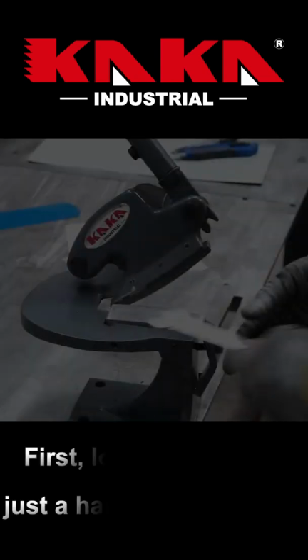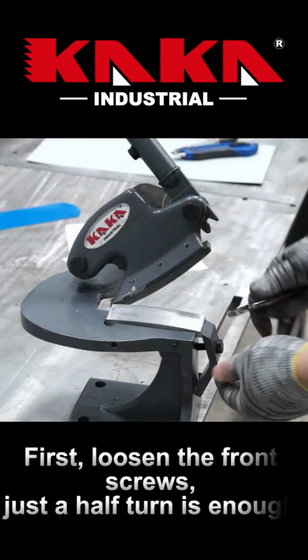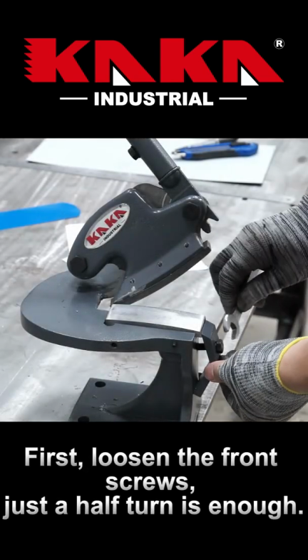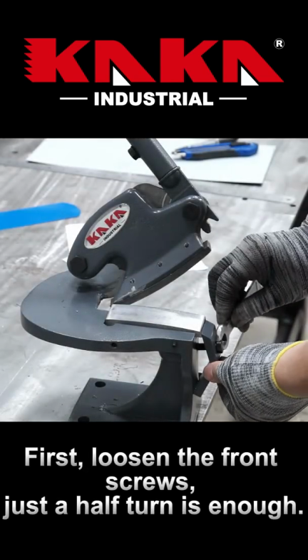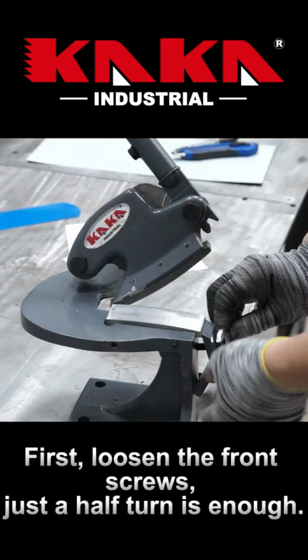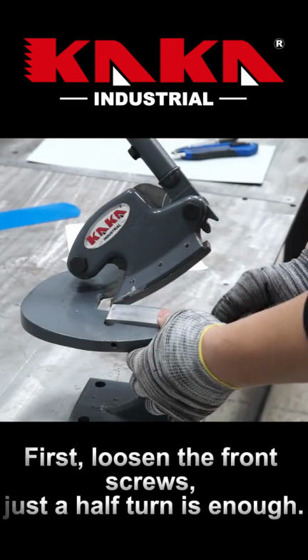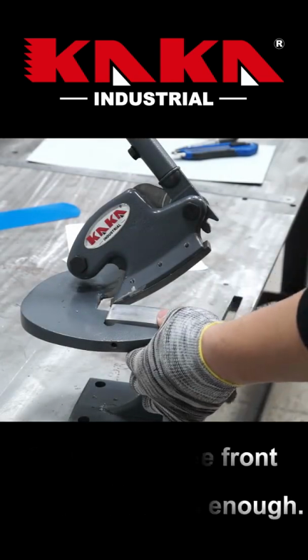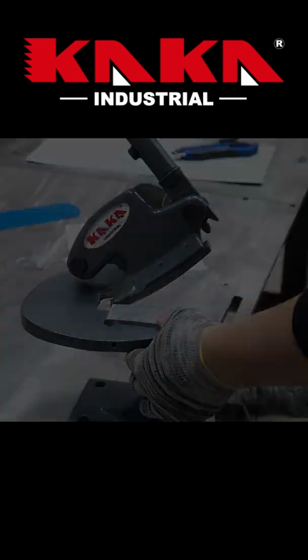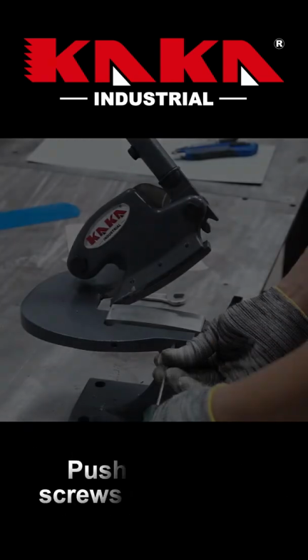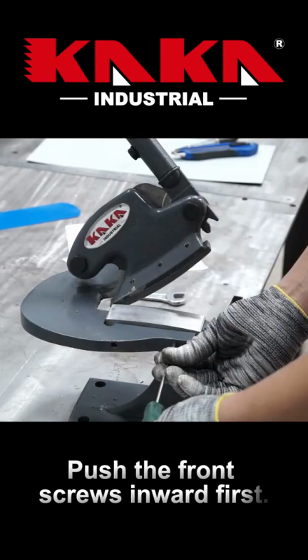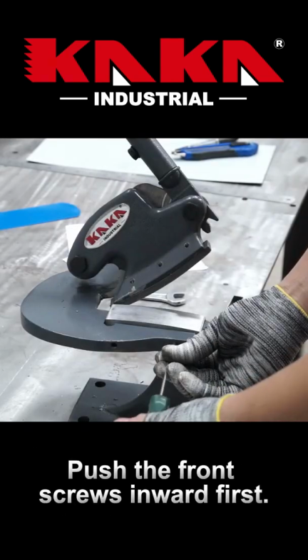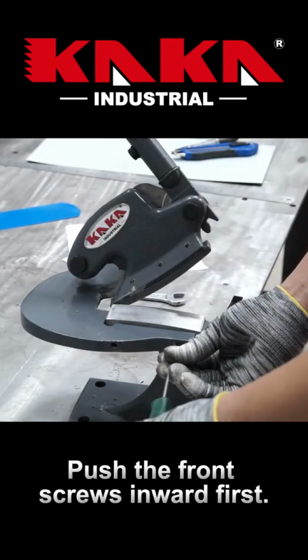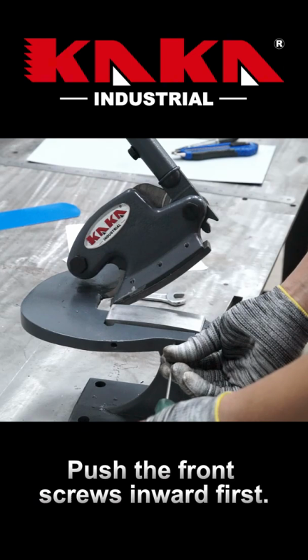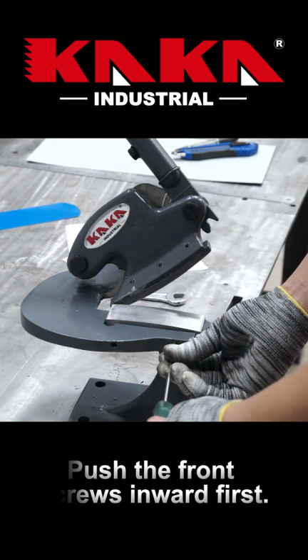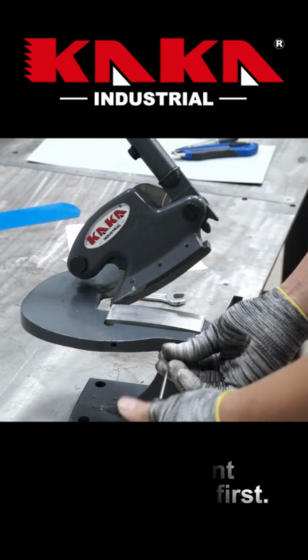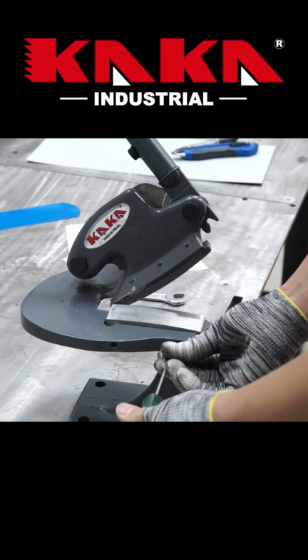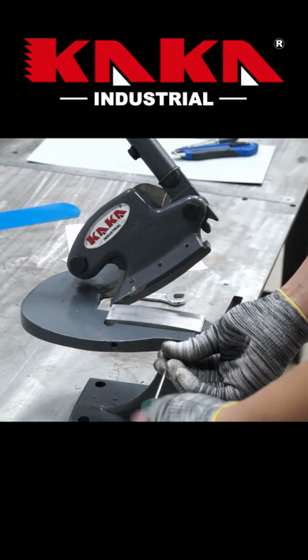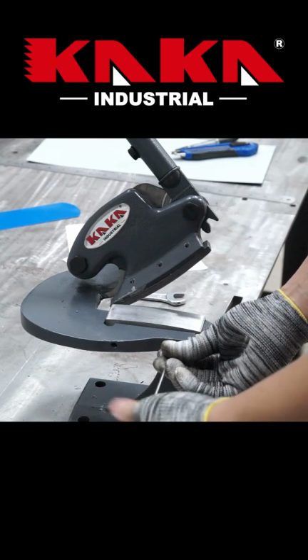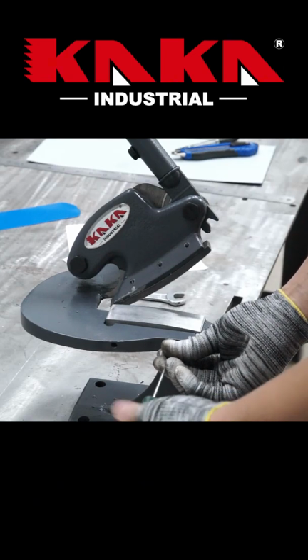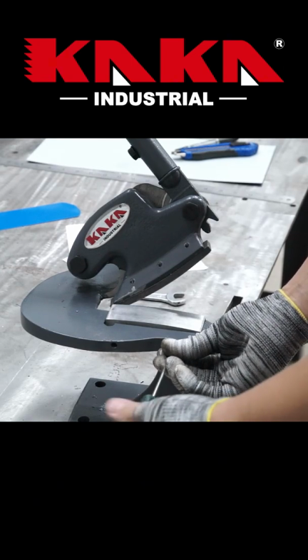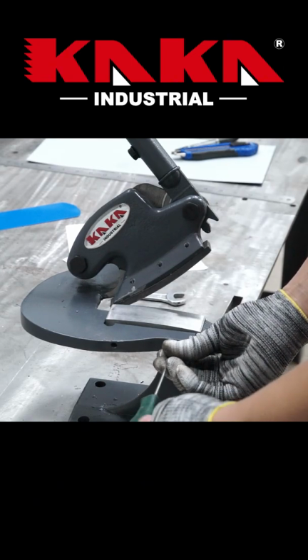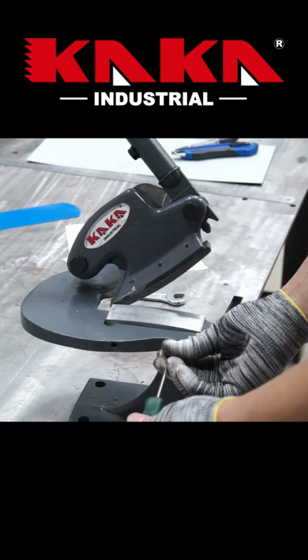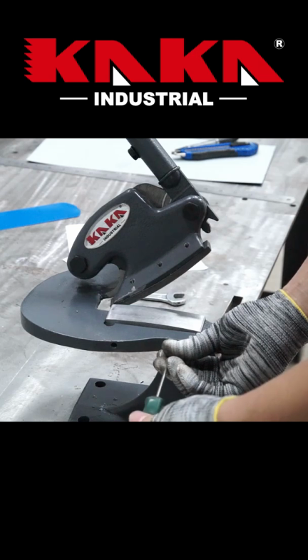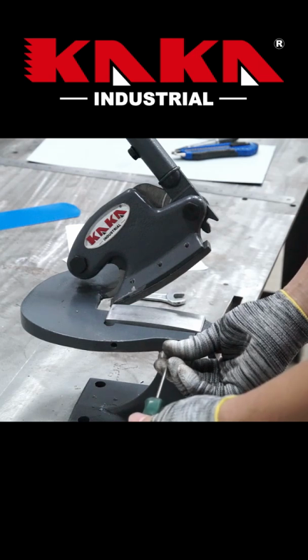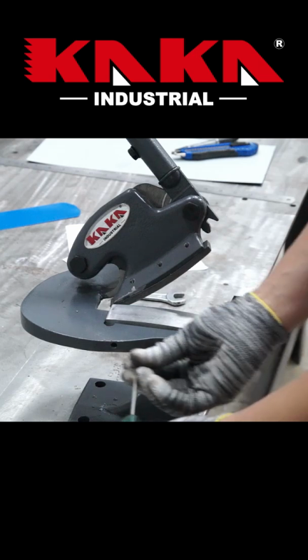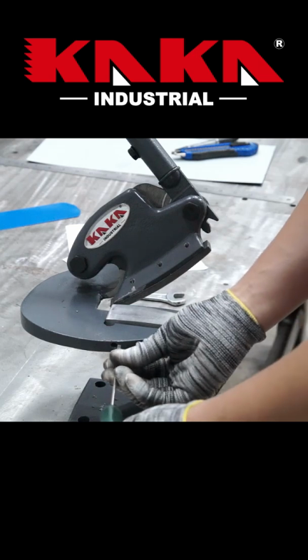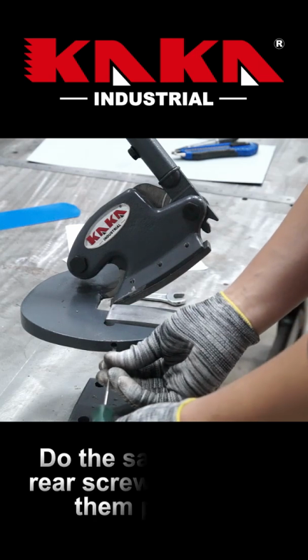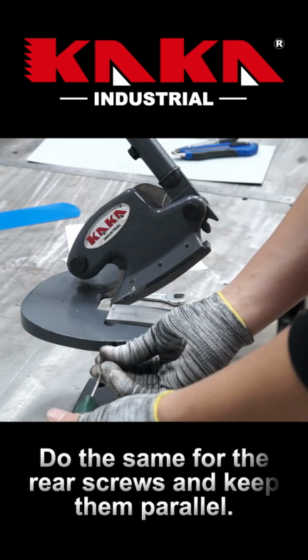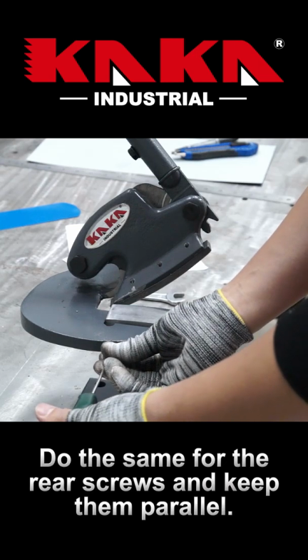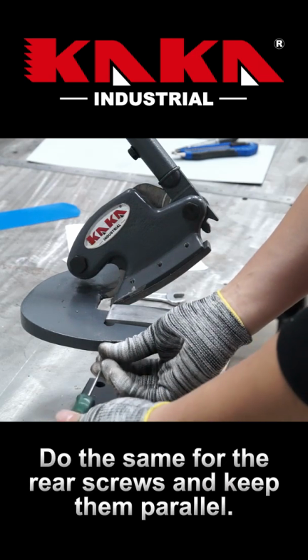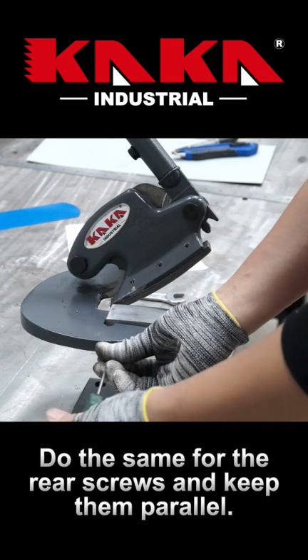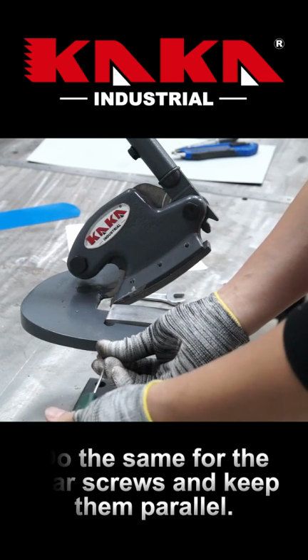First, loosen the front screws — just a half turn is enough. Push the front screws inward first. Then do the same for the rear screws and keep them parallel.